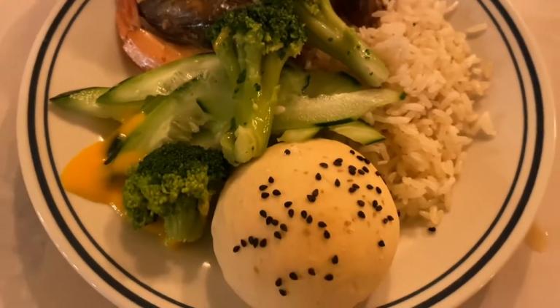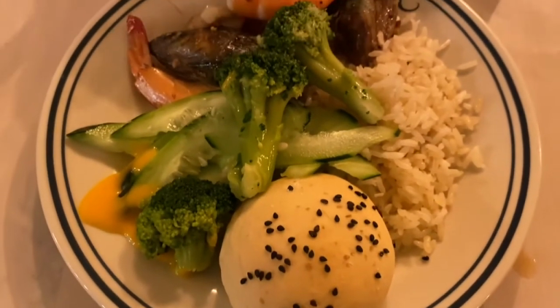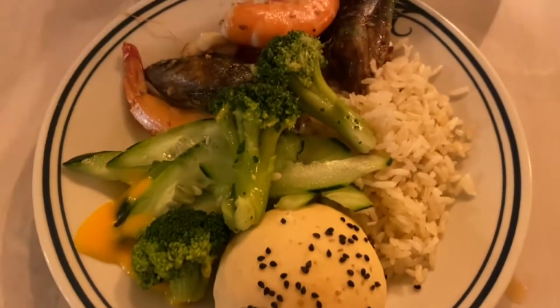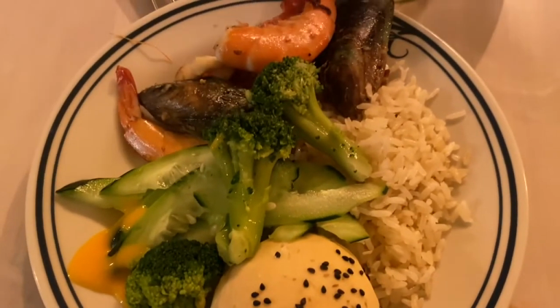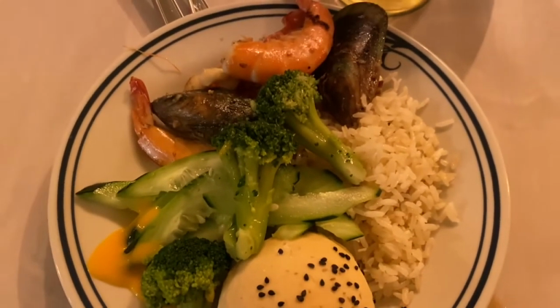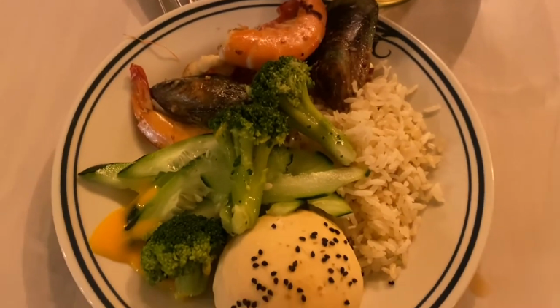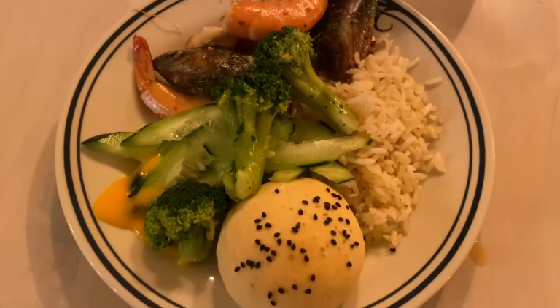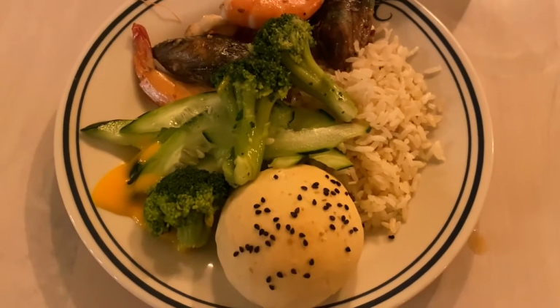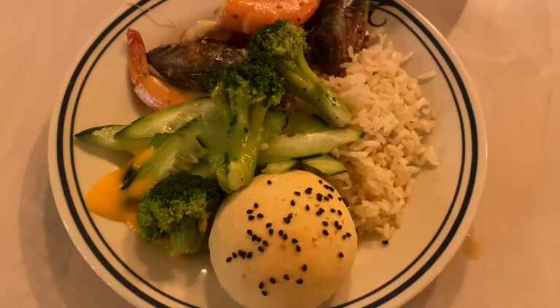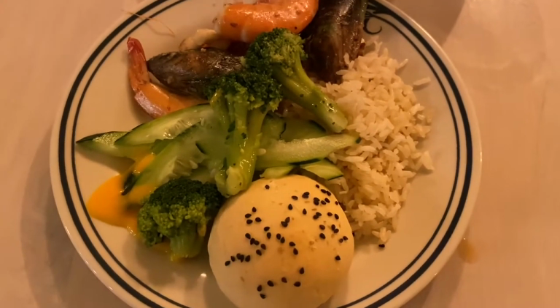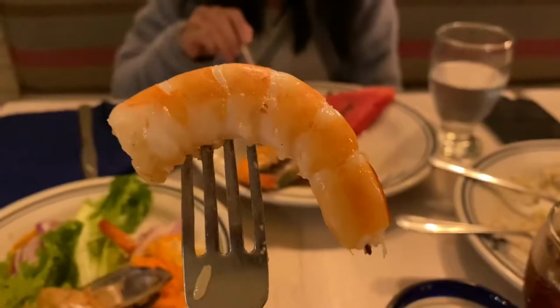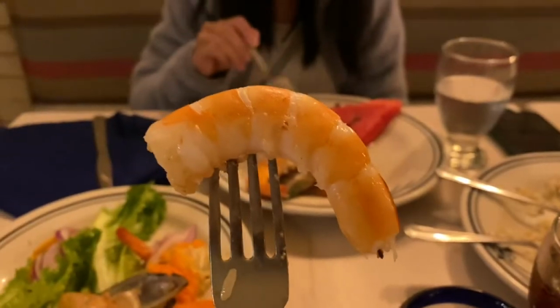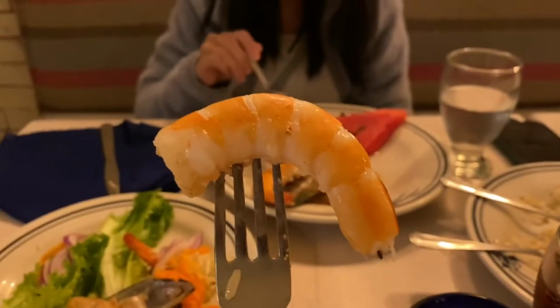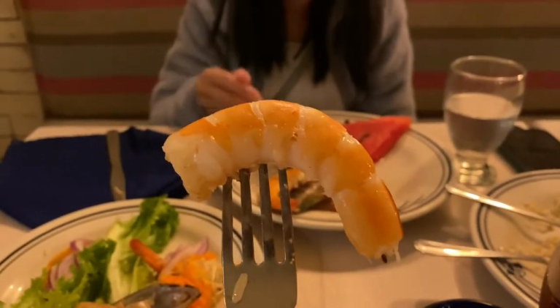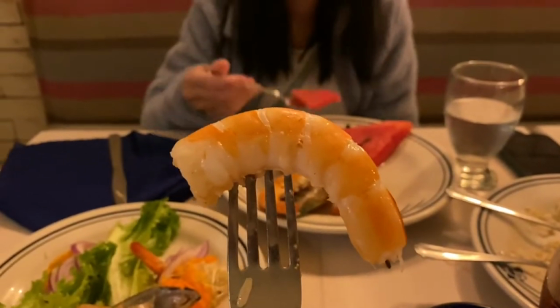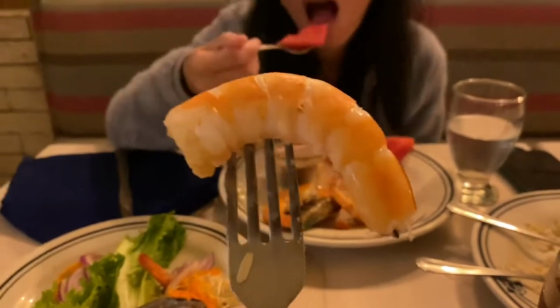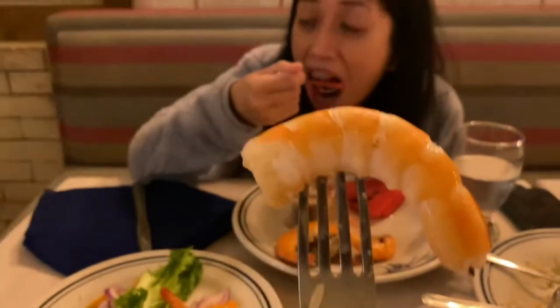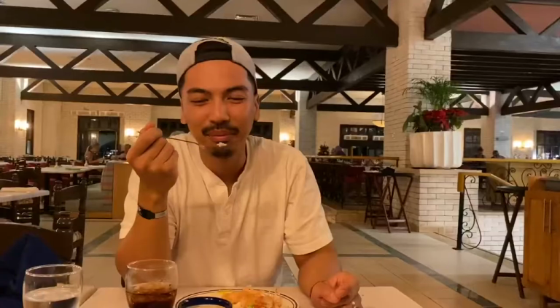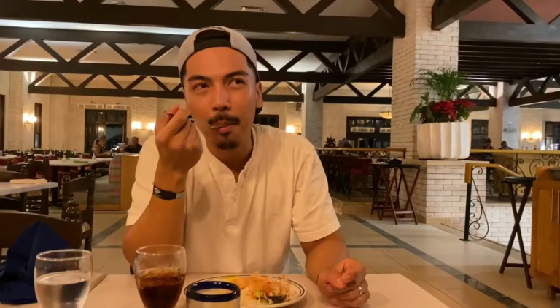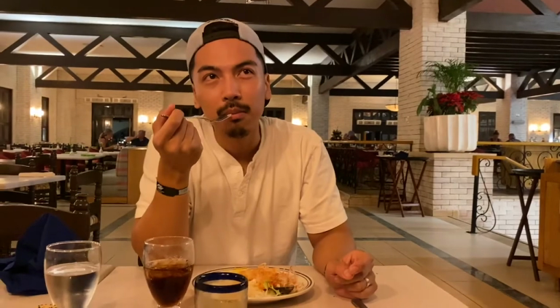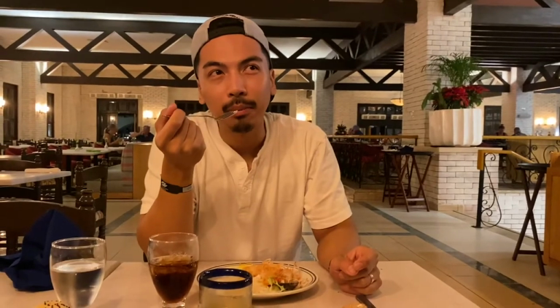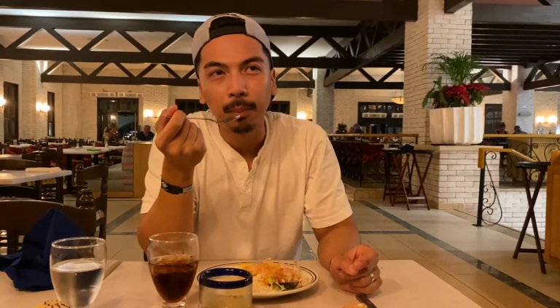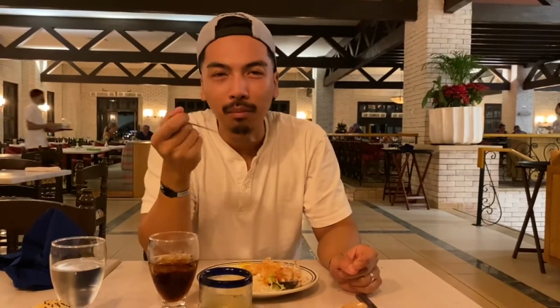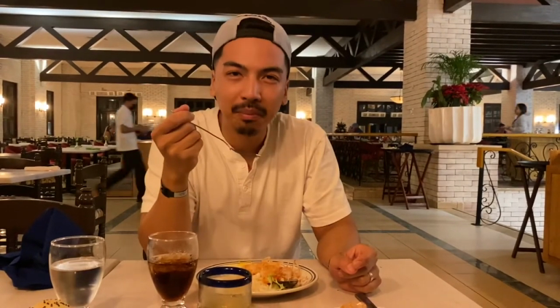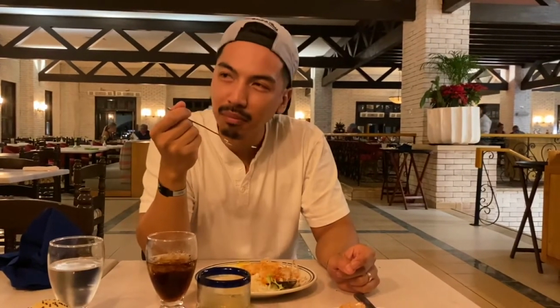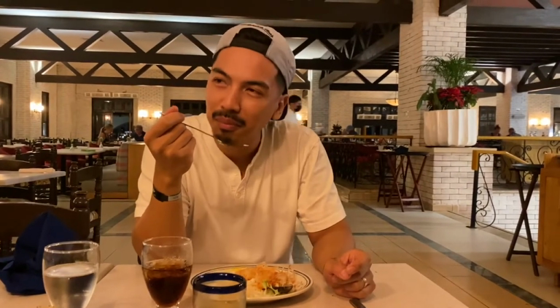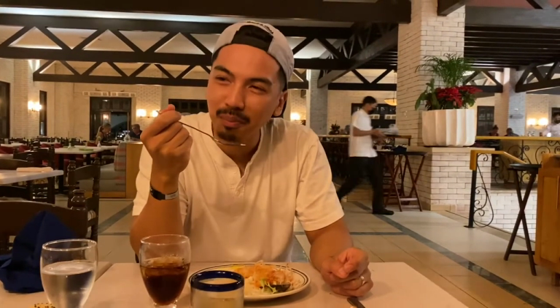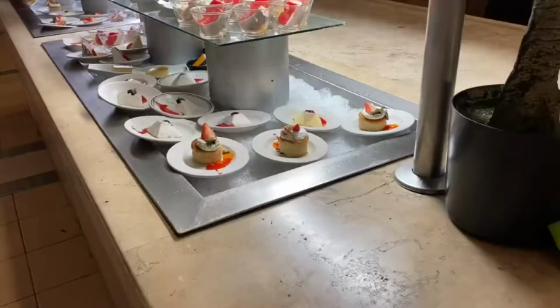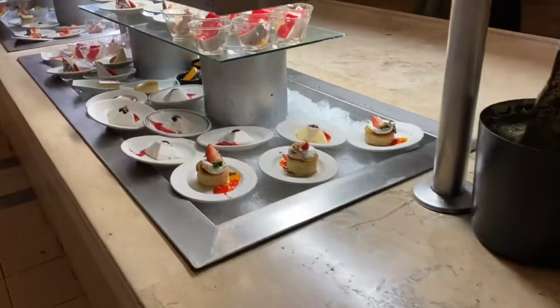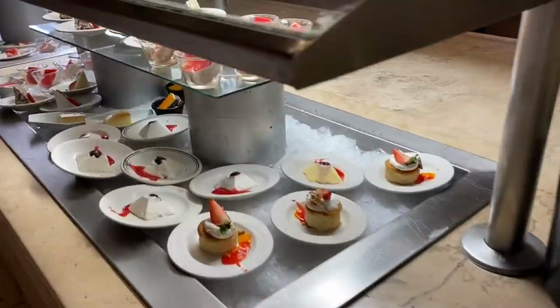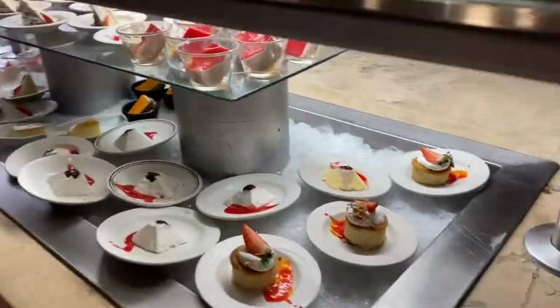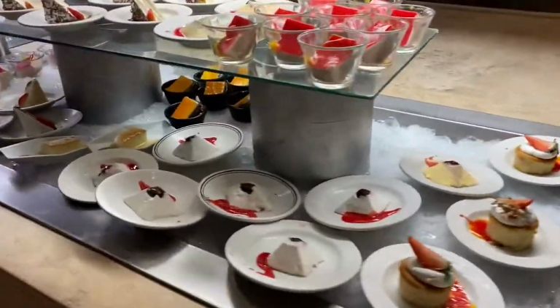Ito ang pagkain ni Mommy Bean. Masarap yung pagkain — medyo hit and miss yung iba. Iba medyo maalat, iba medyo walang taste. But overall, masarap siya at nakakabusog.